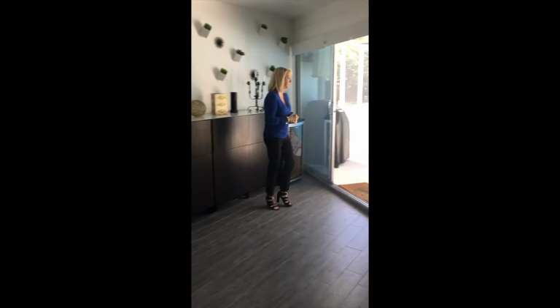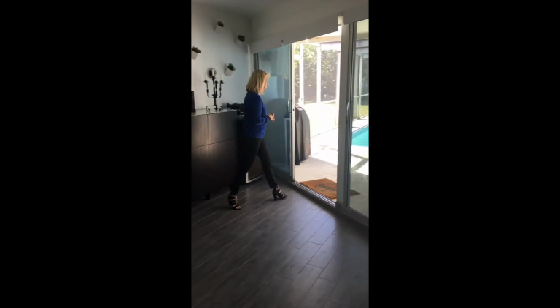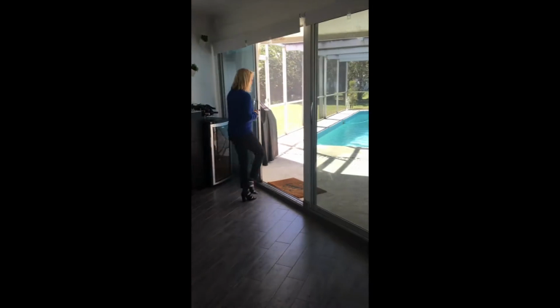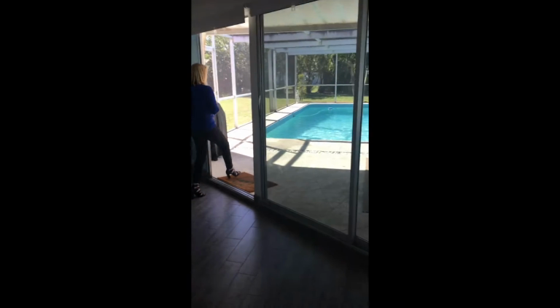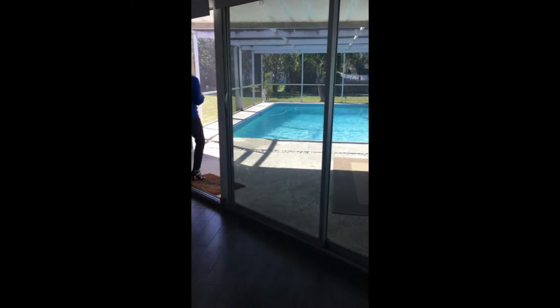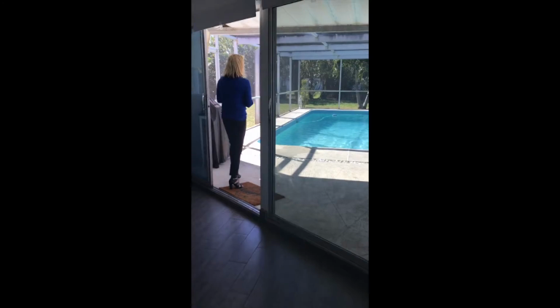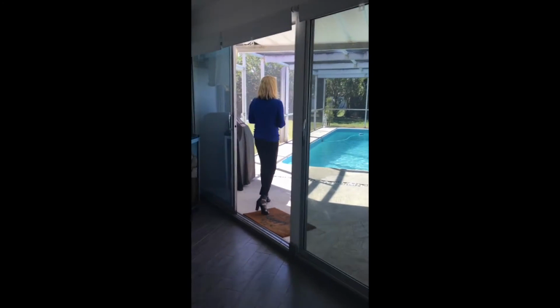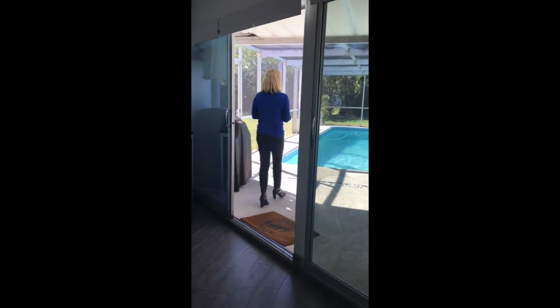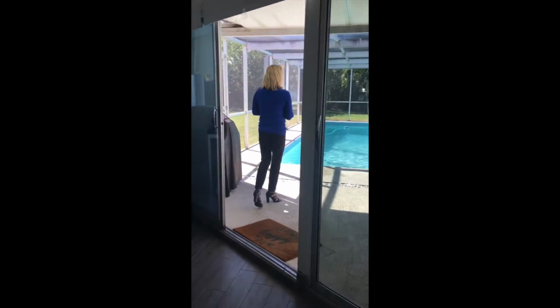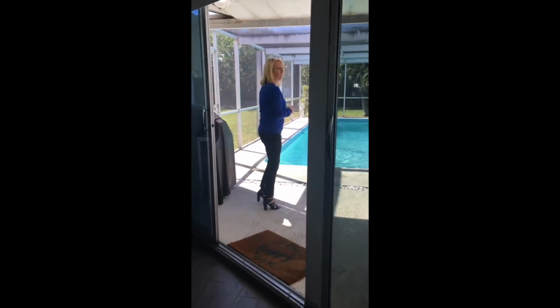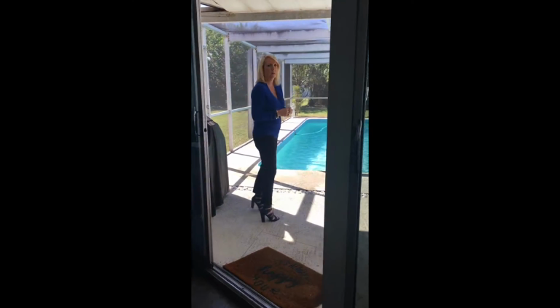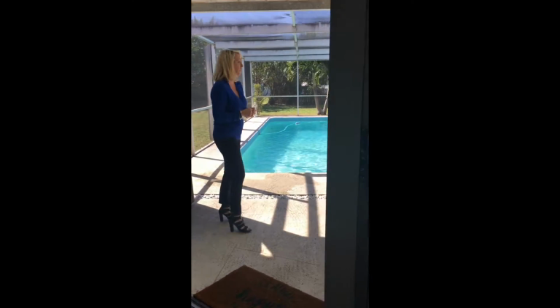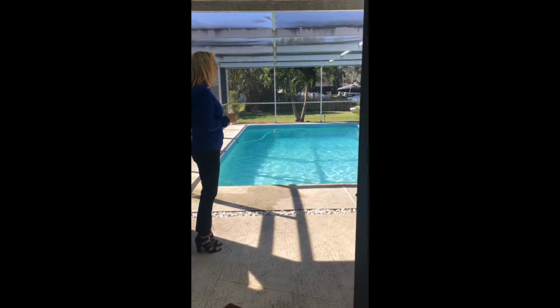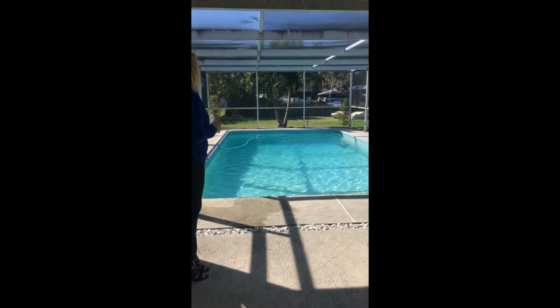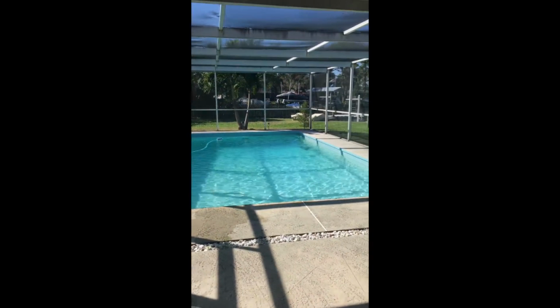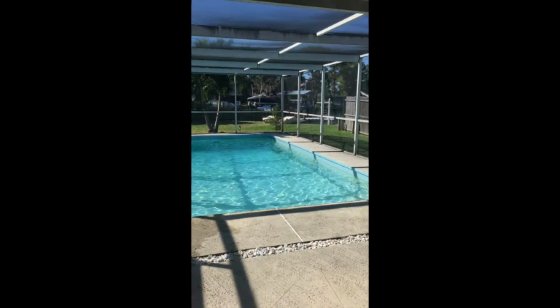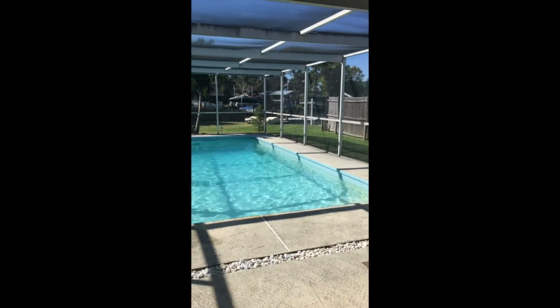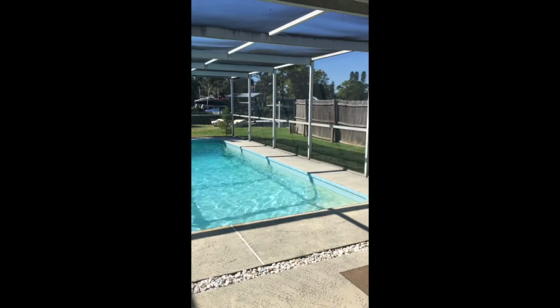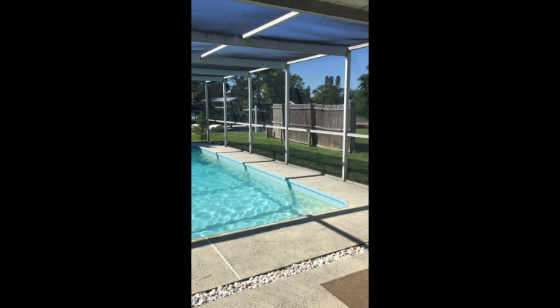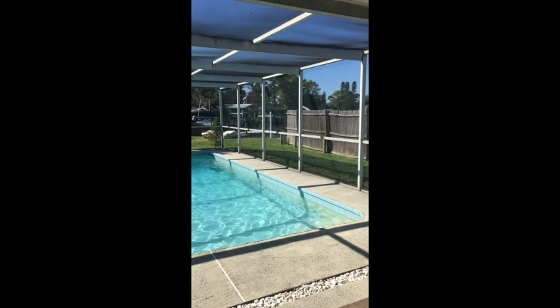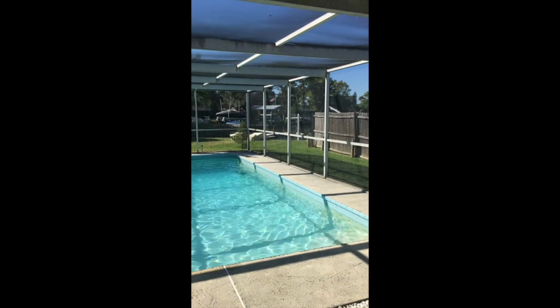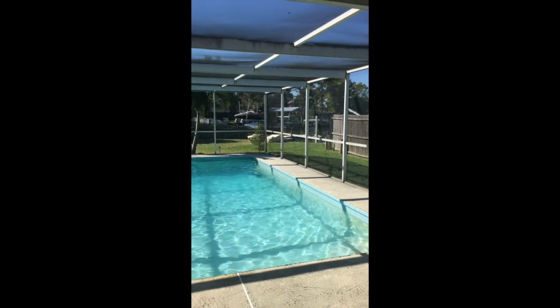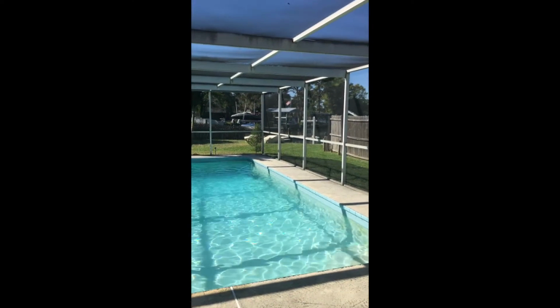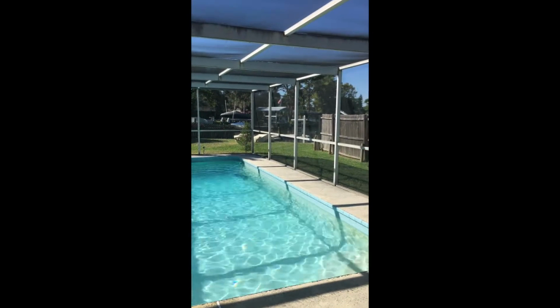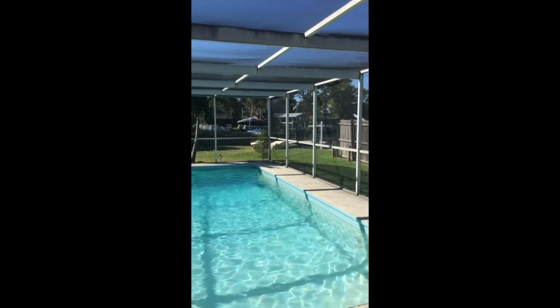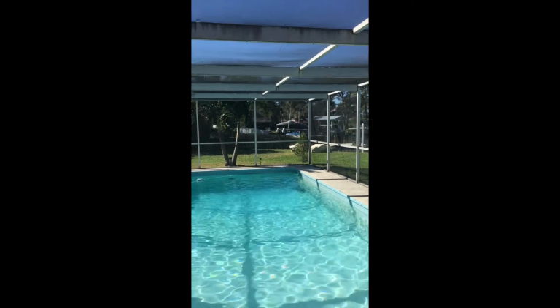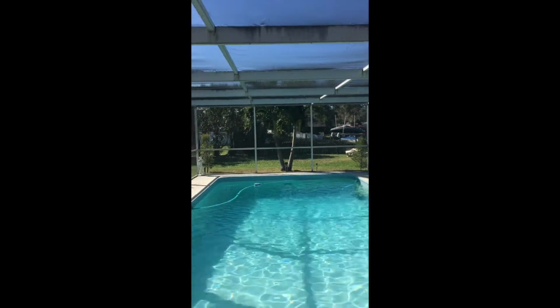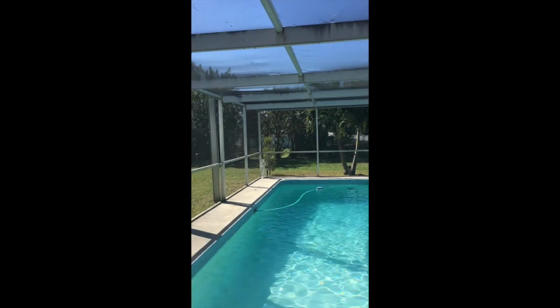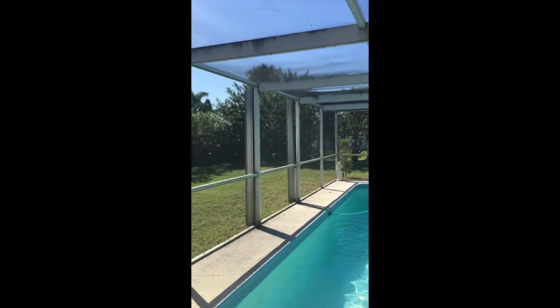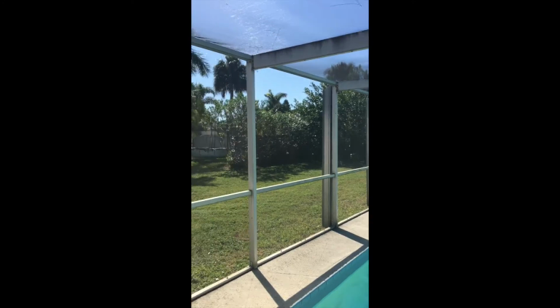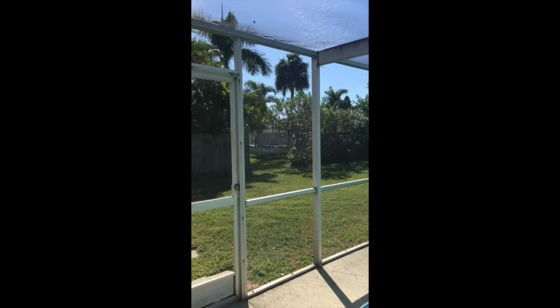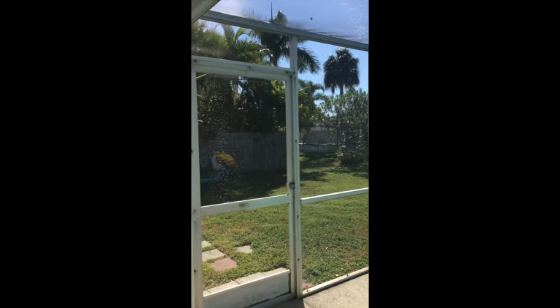That flows beautifully to the outdoor lanai and pool area. We have a beautiful view of the deck and waterfront, and a spacious backyard.